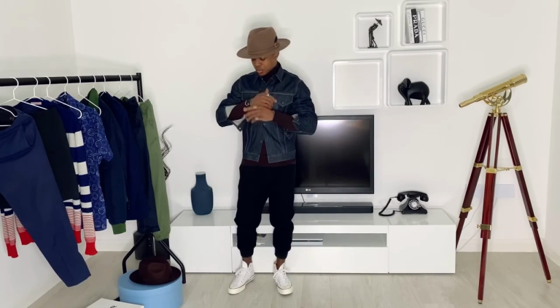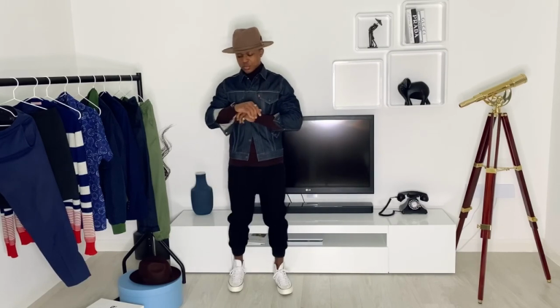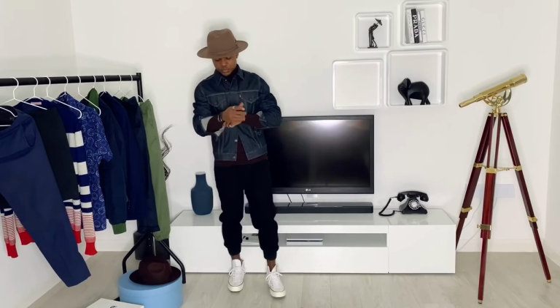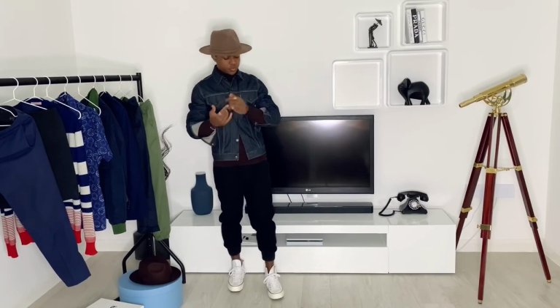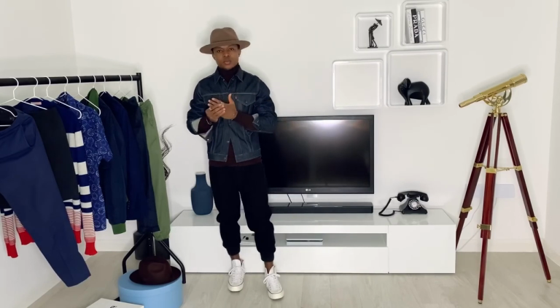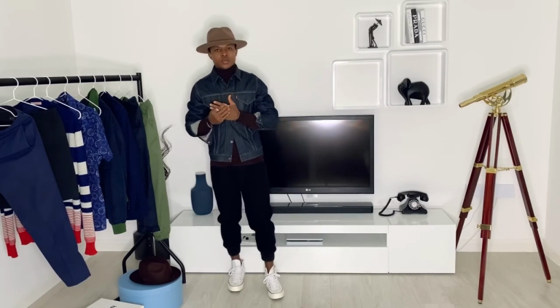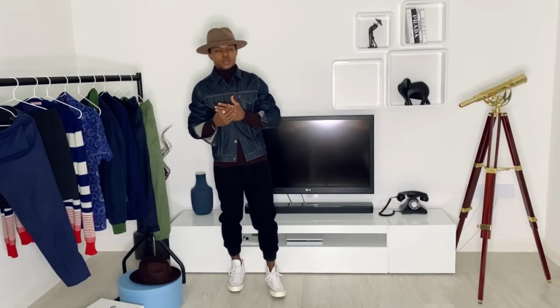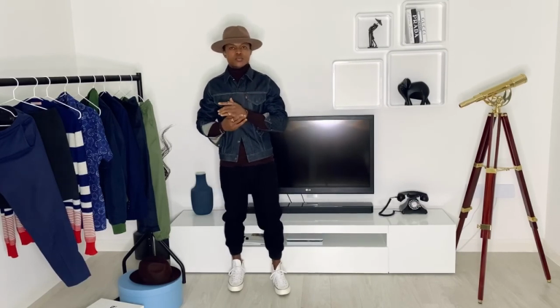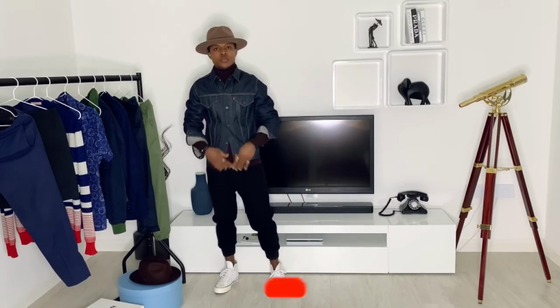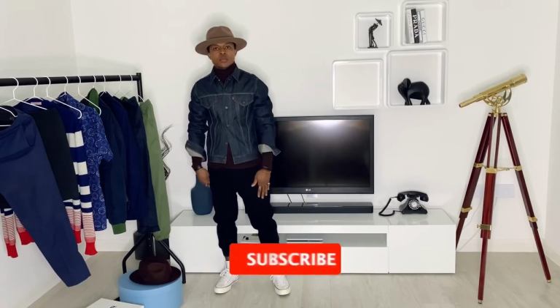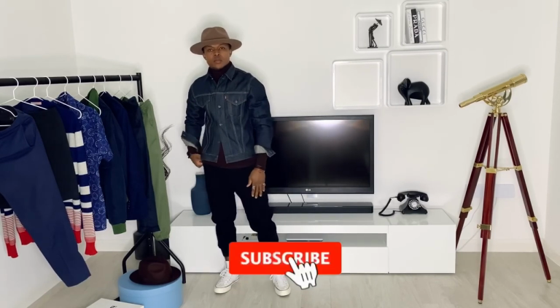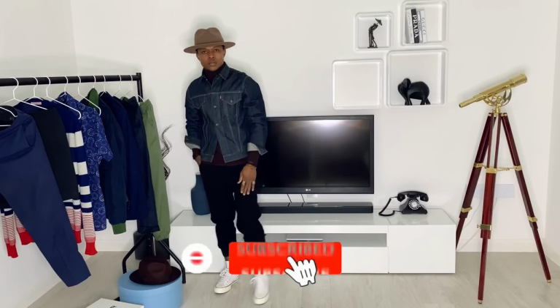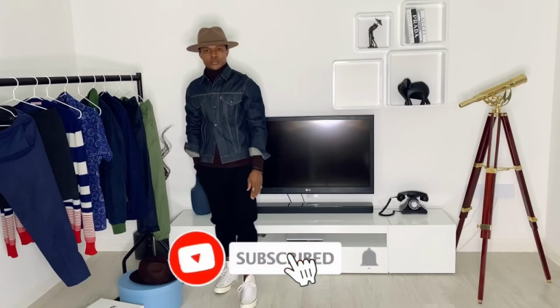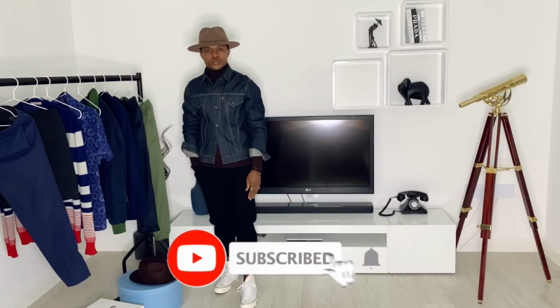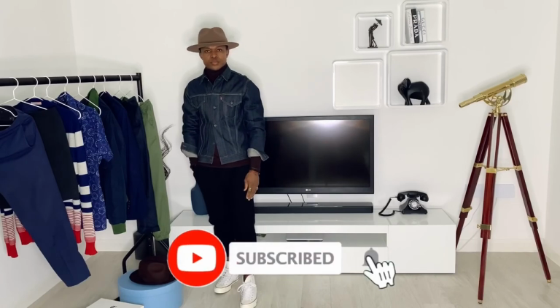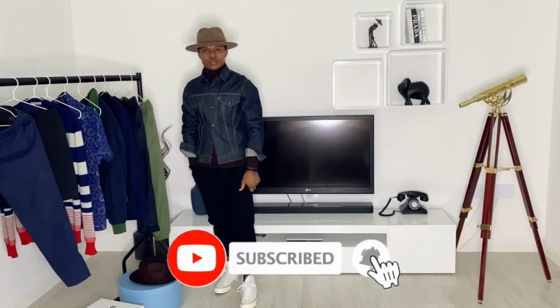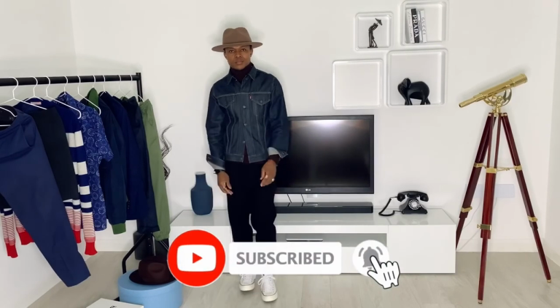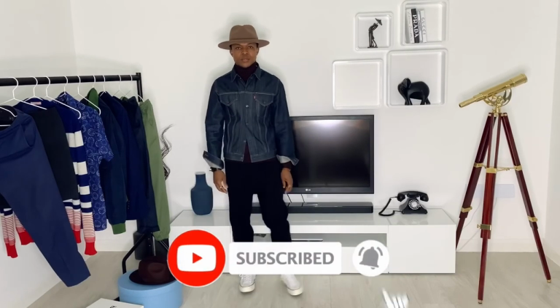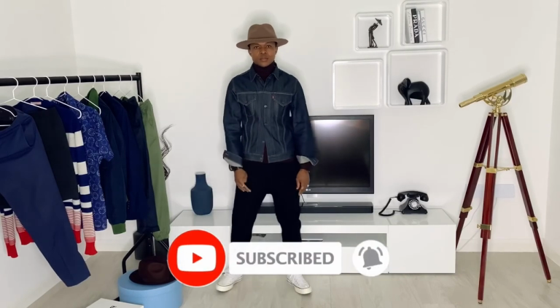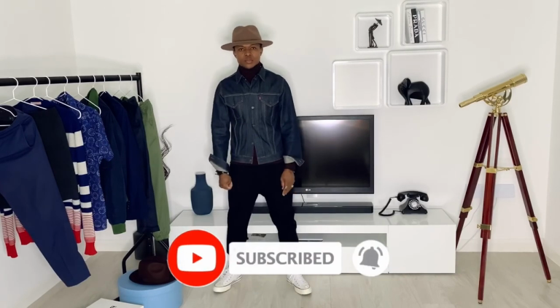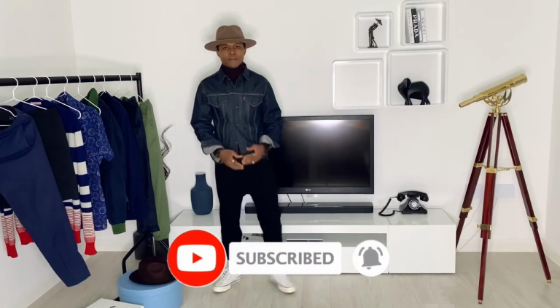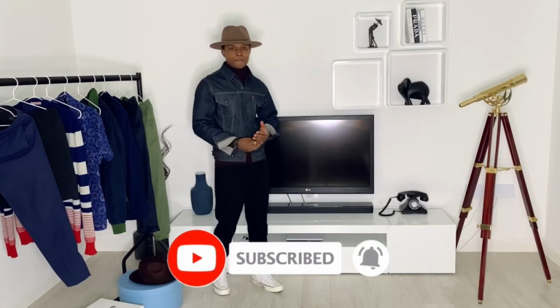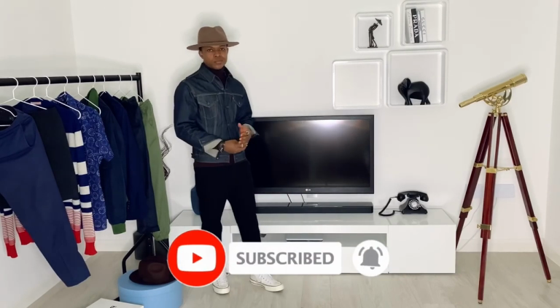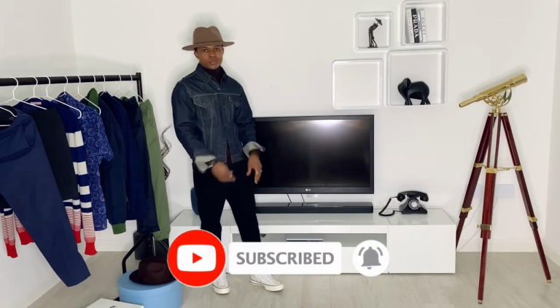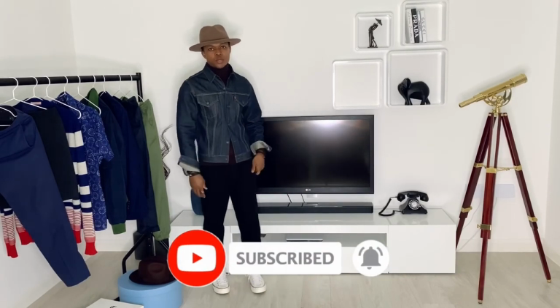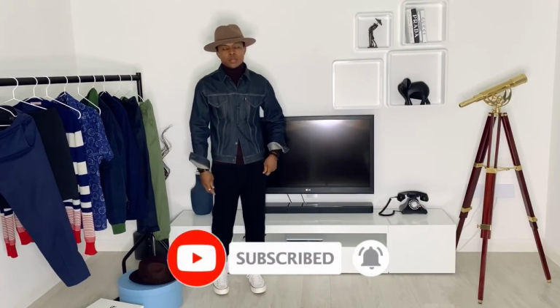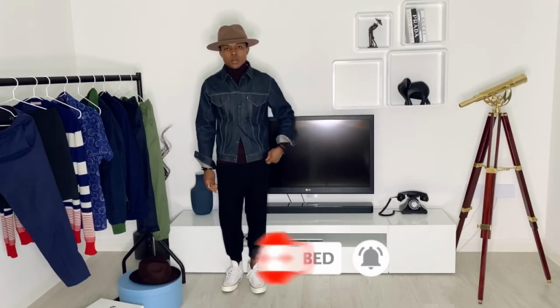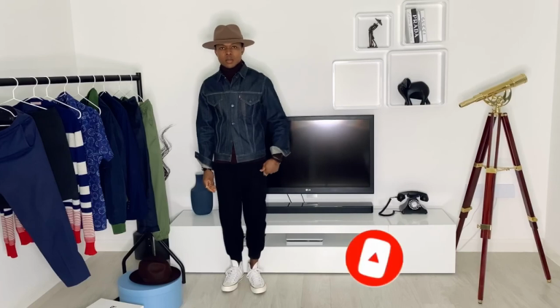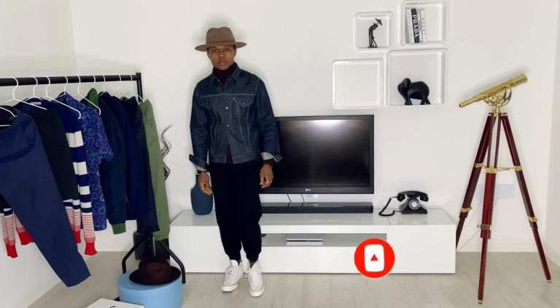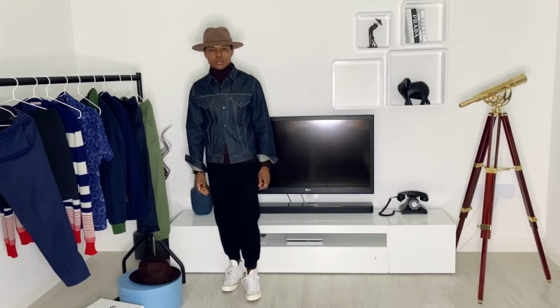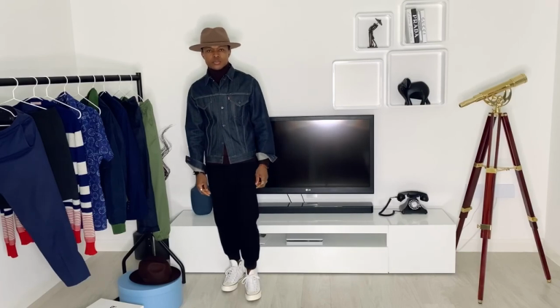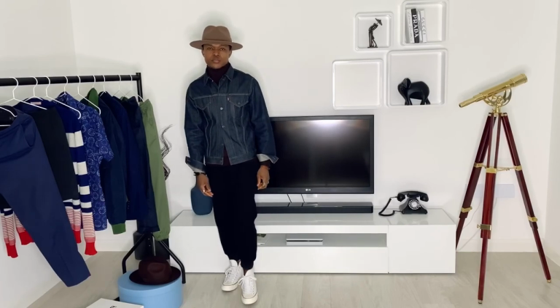Comment below what your favorite outfit is. If you click on one of these thumbnails, it will take you to a video where I show how I style a blazer and shorts. On to the next video, gentlemen.